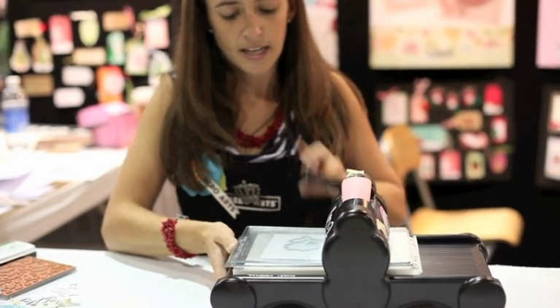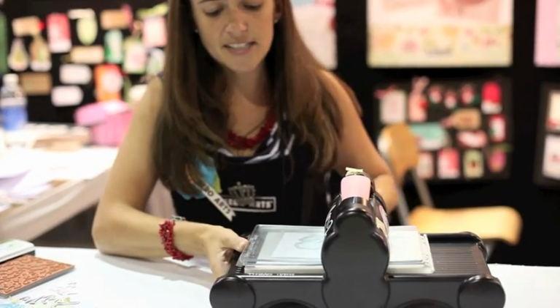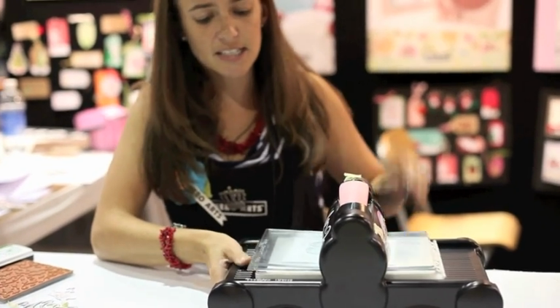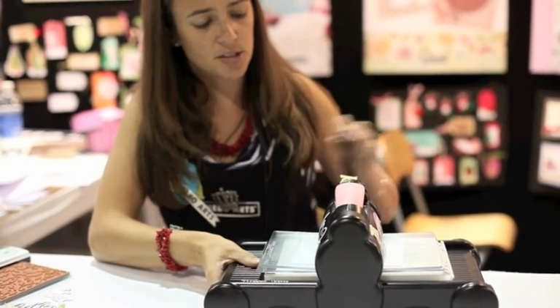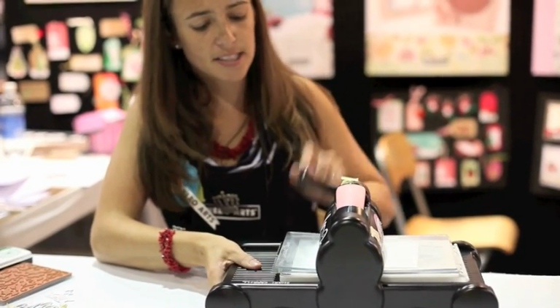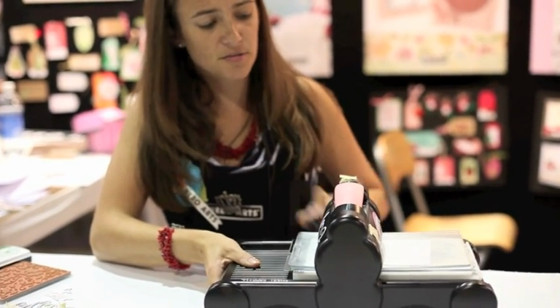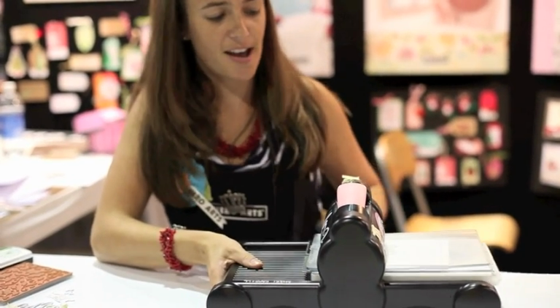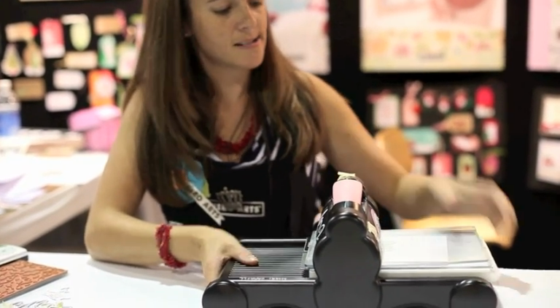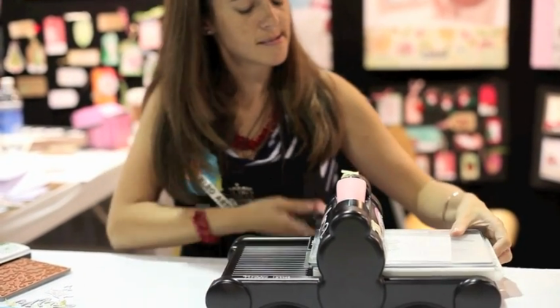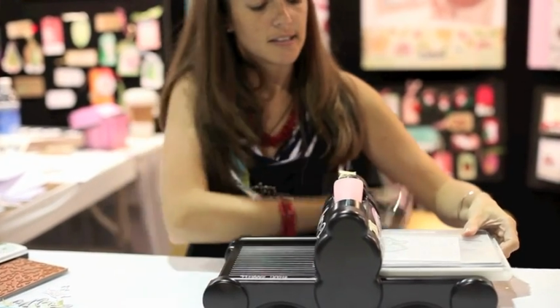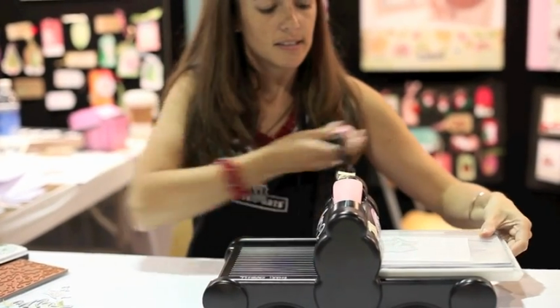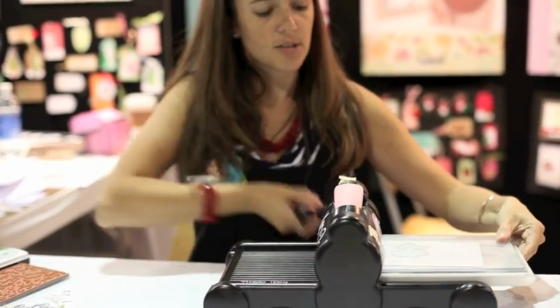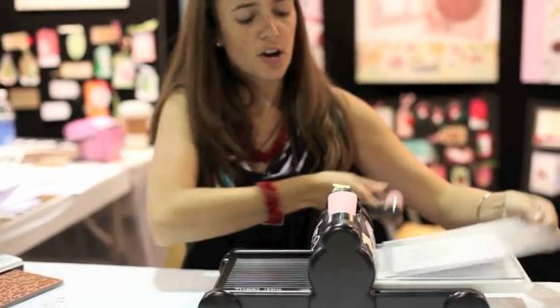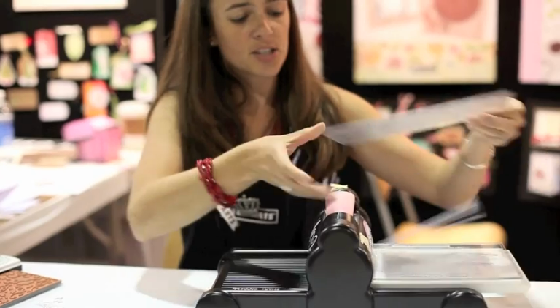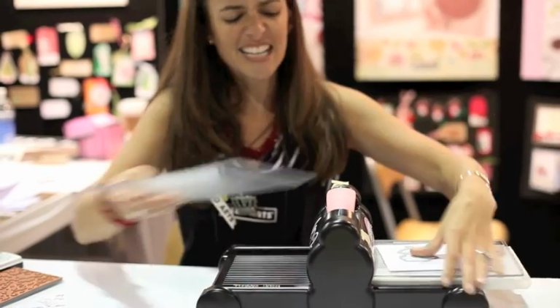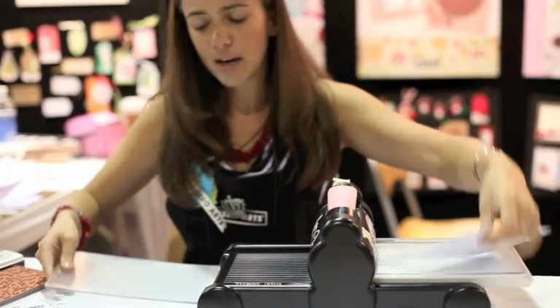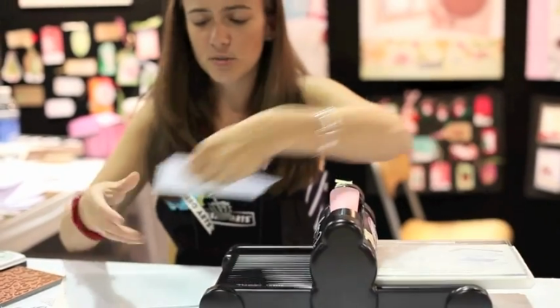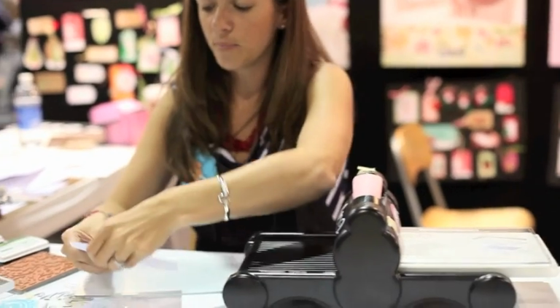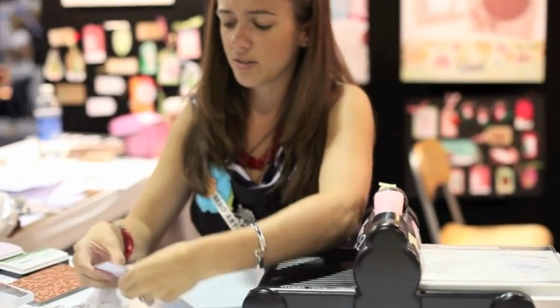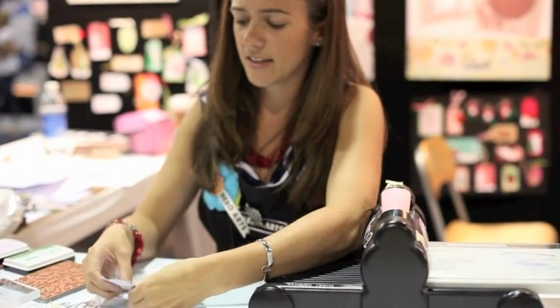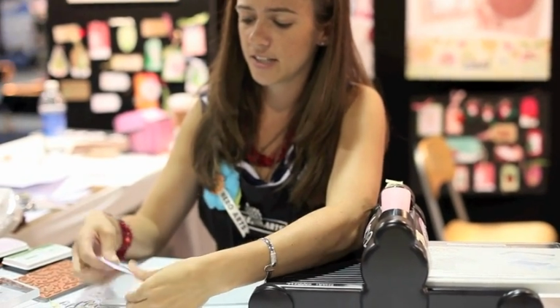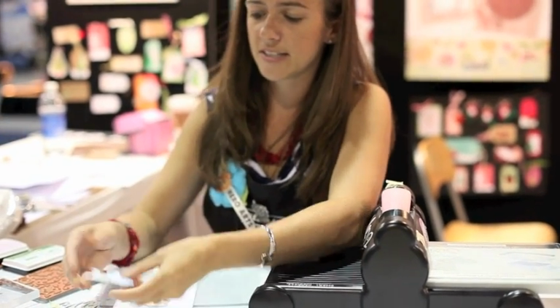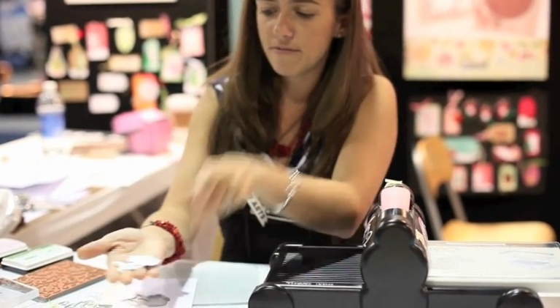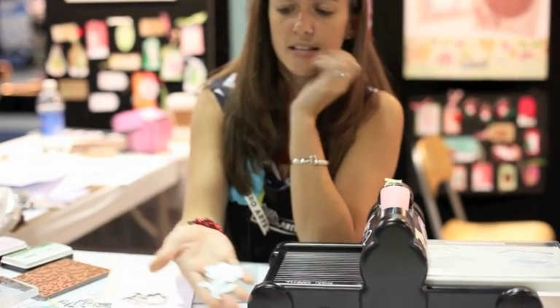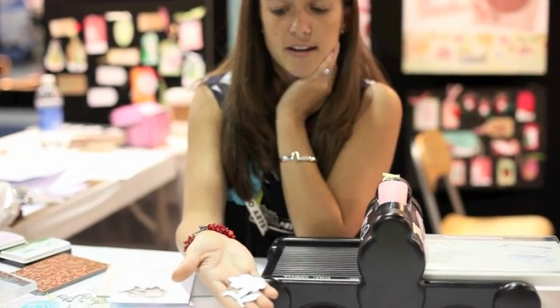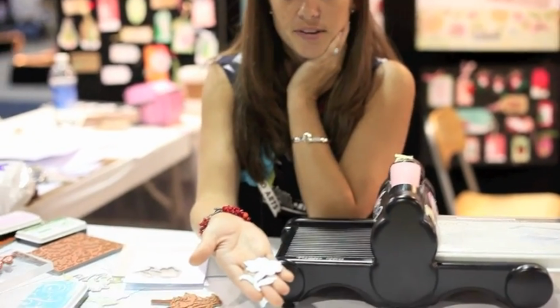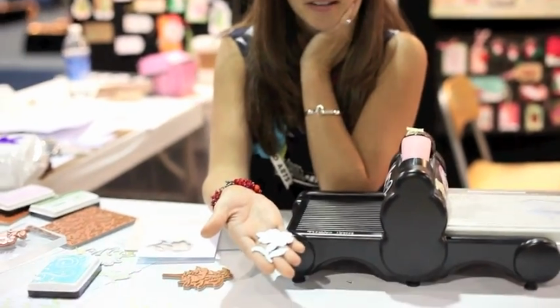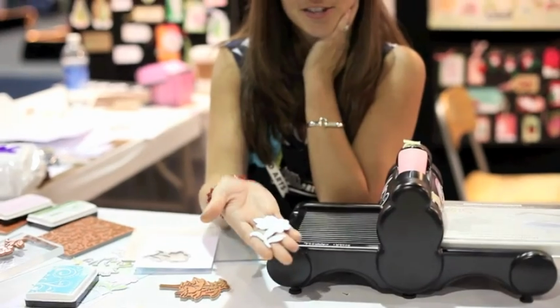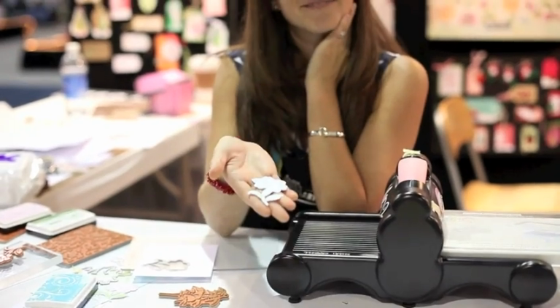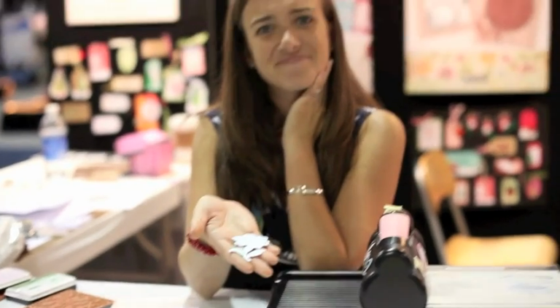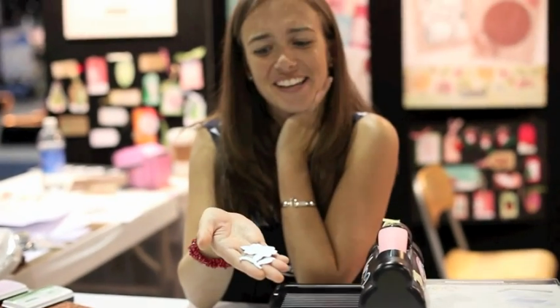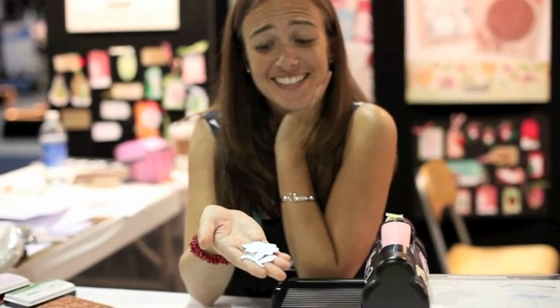It makes it easy because you can see through the die, so there's no trying to stamp onto a small piece or anything. You get to do the stamping first, and then you end up with the little die cut. That's it!